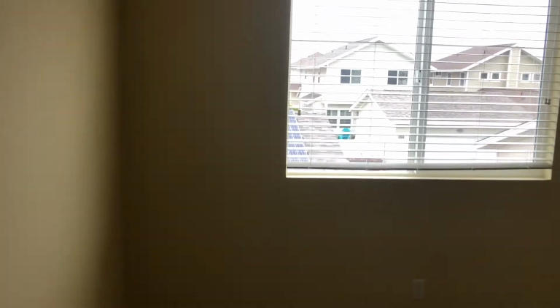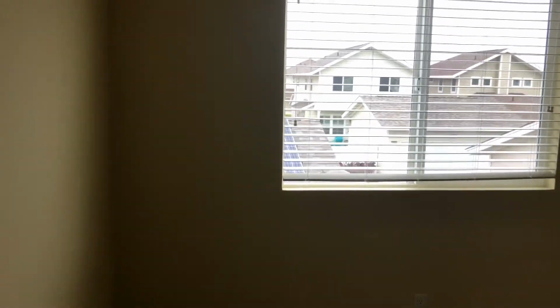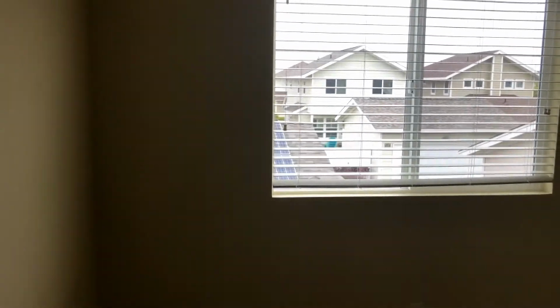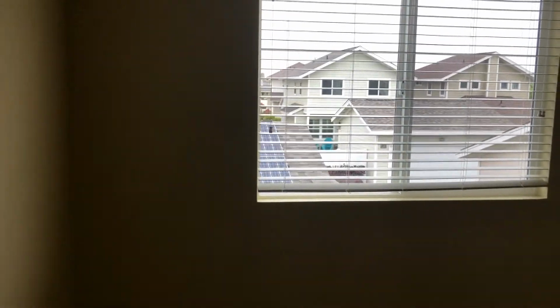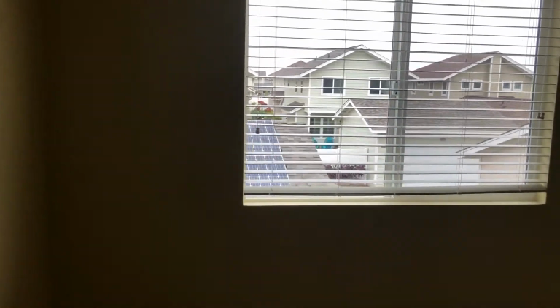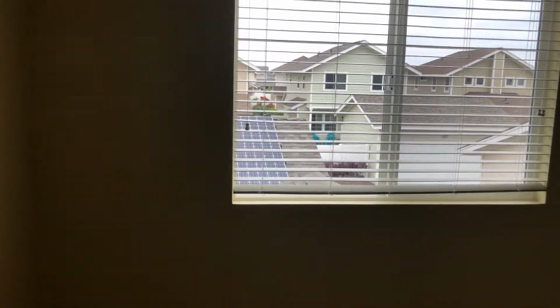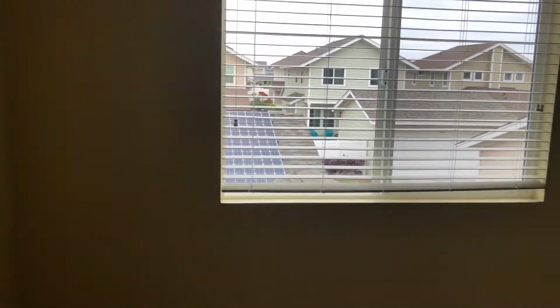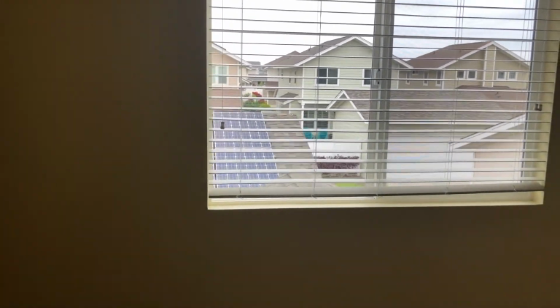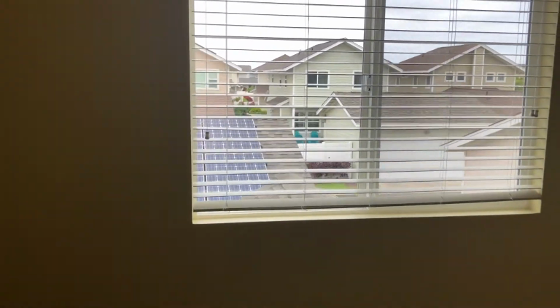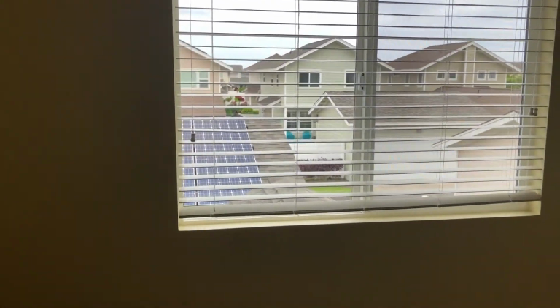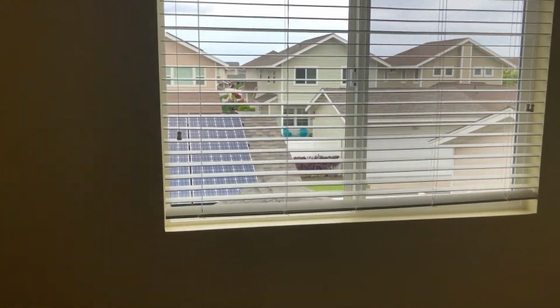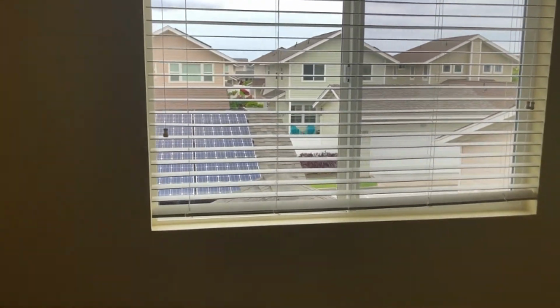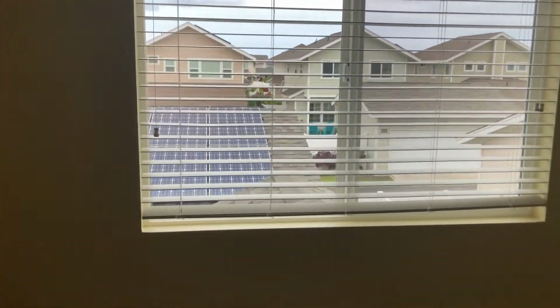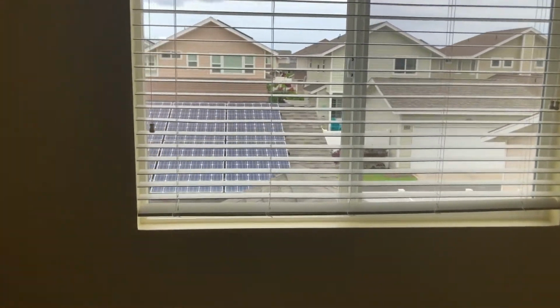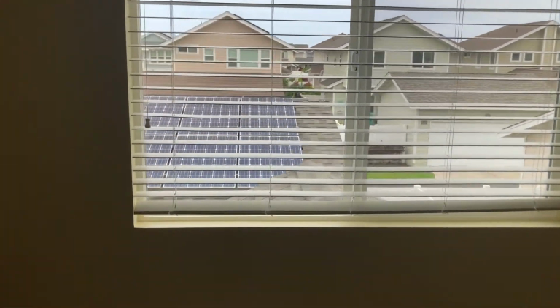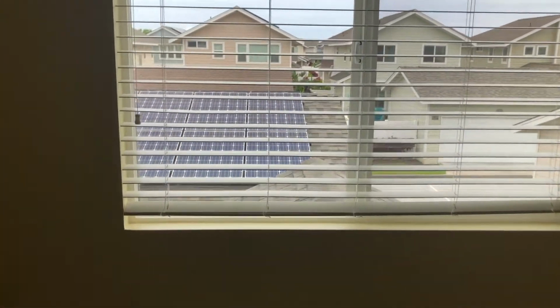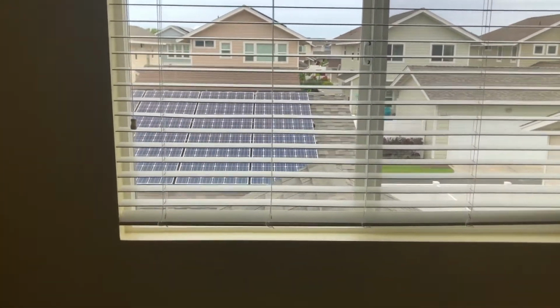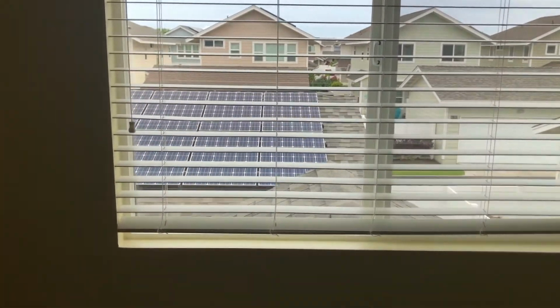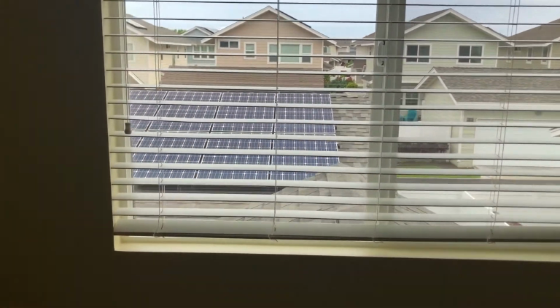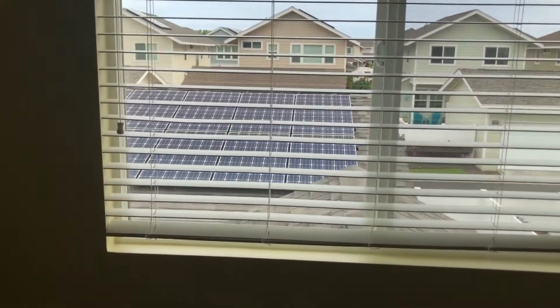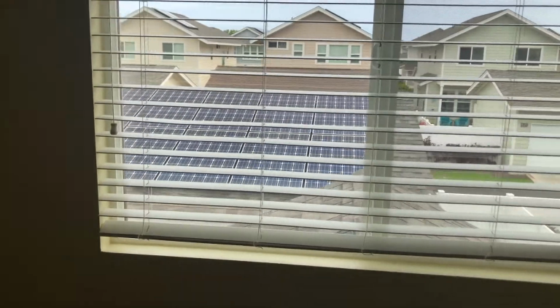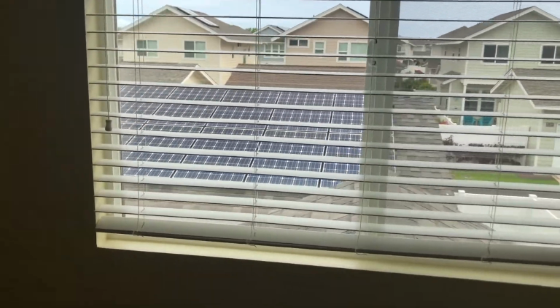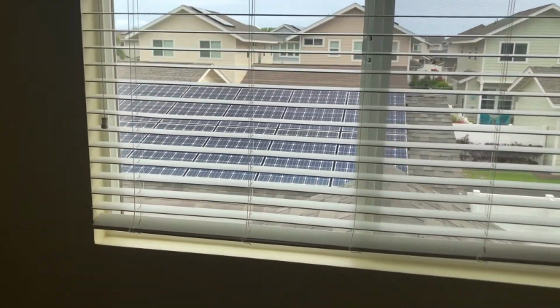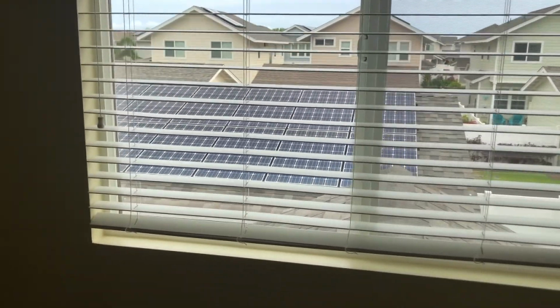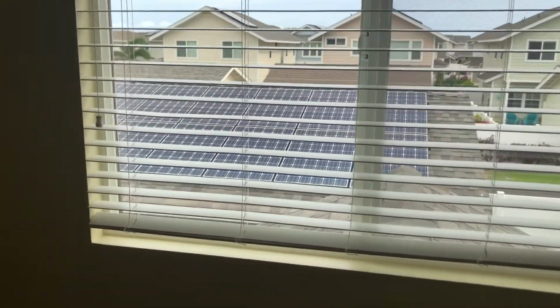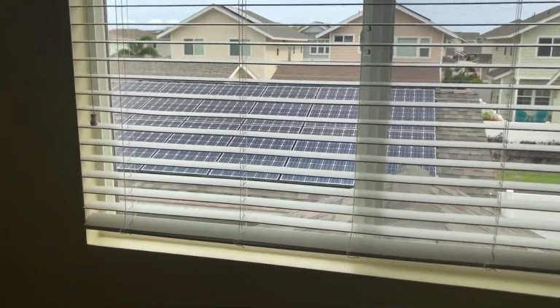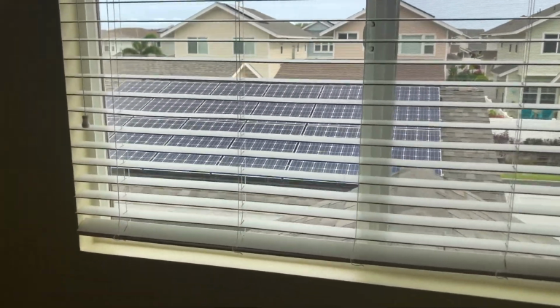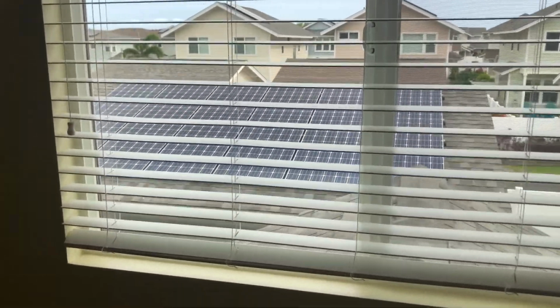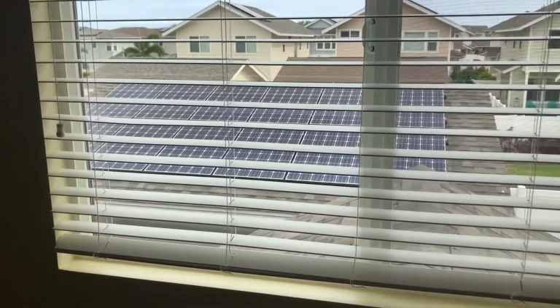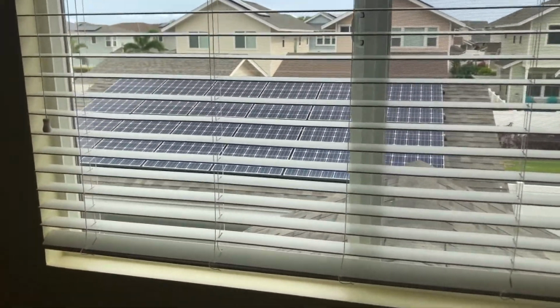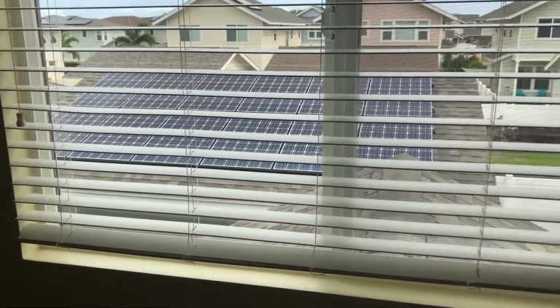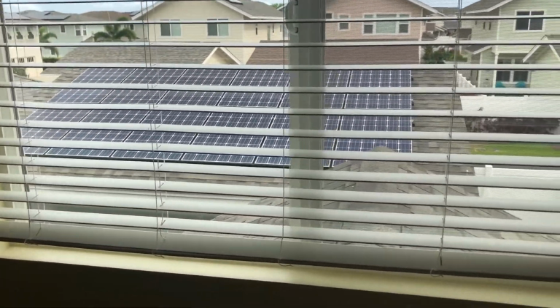The solar panels are located on top of the garage. There are 24 panels, 12 on each side.